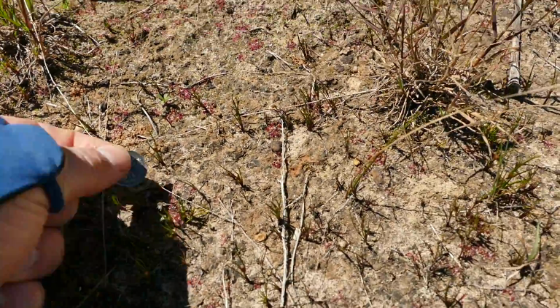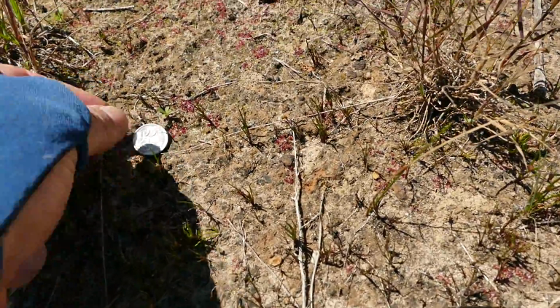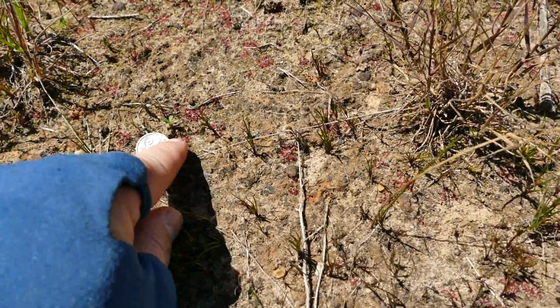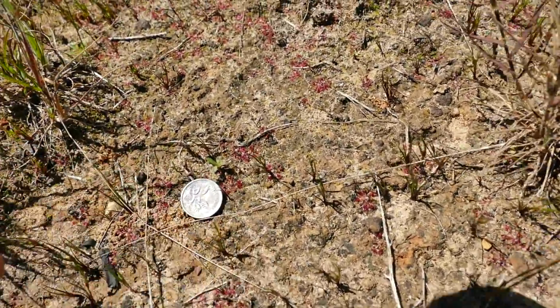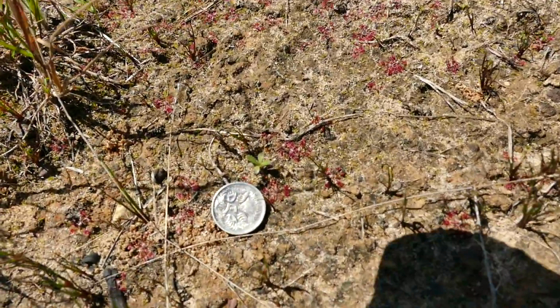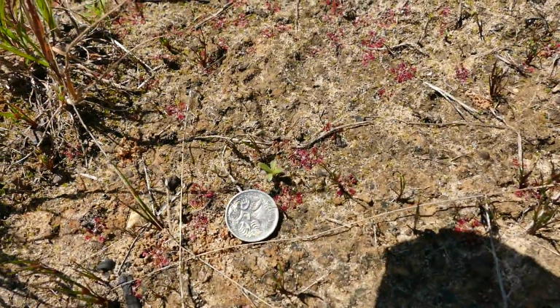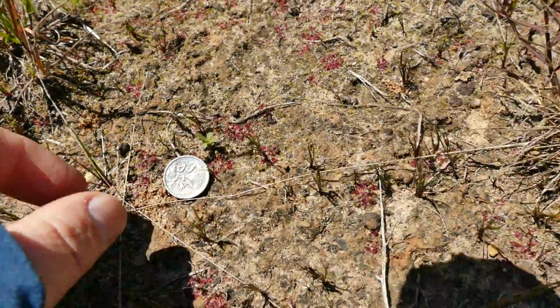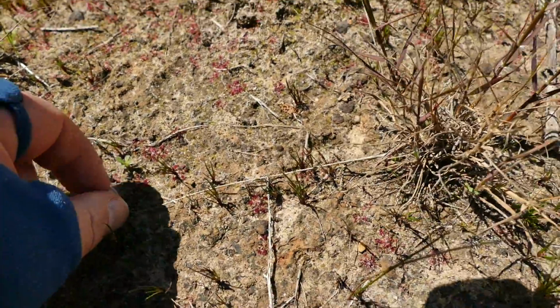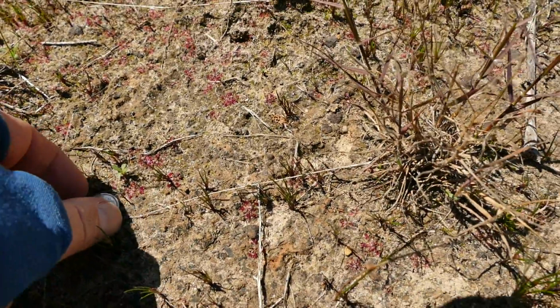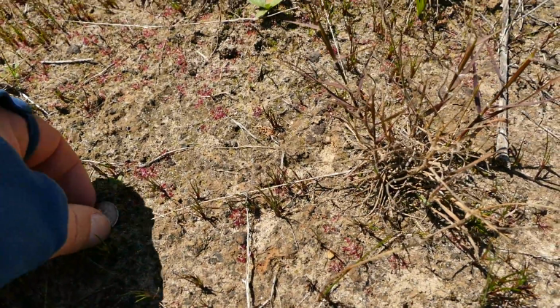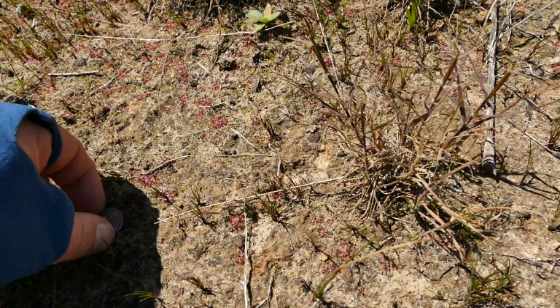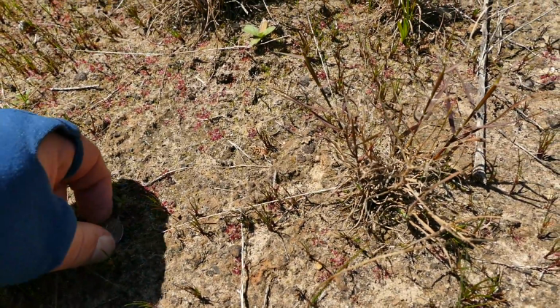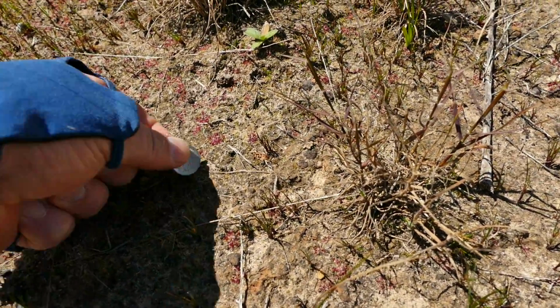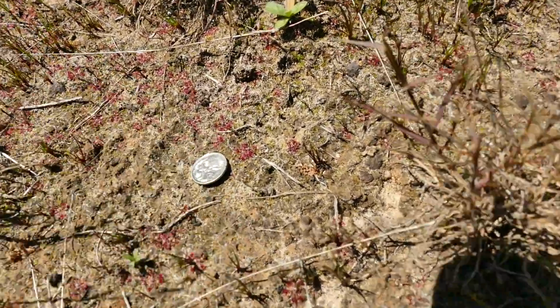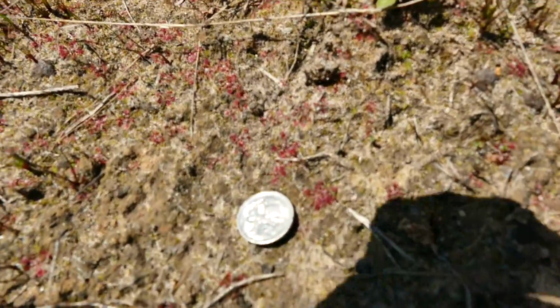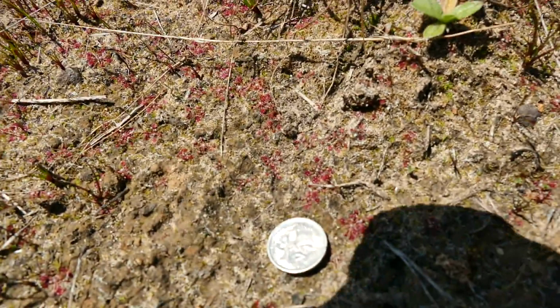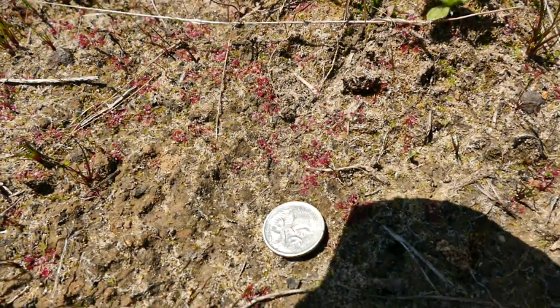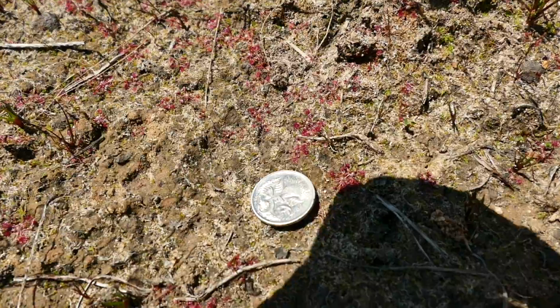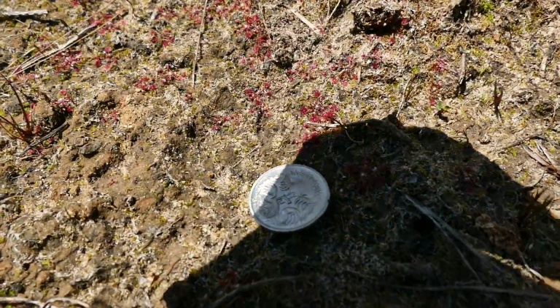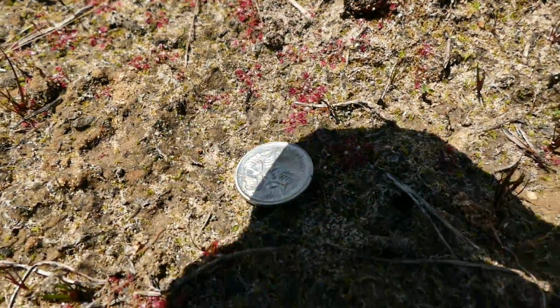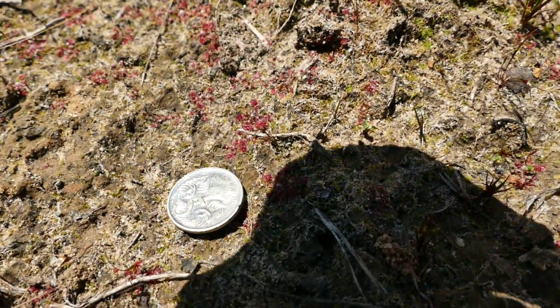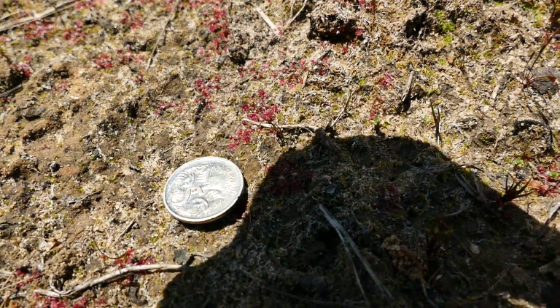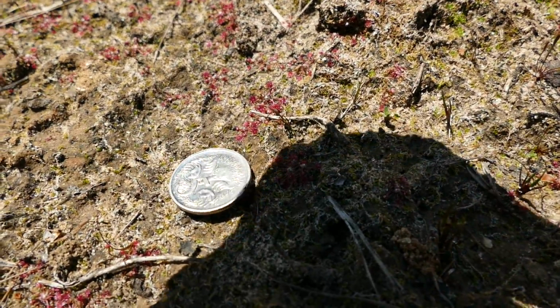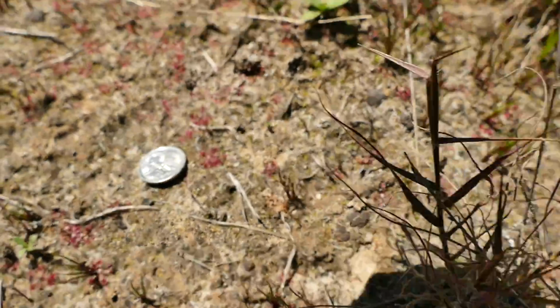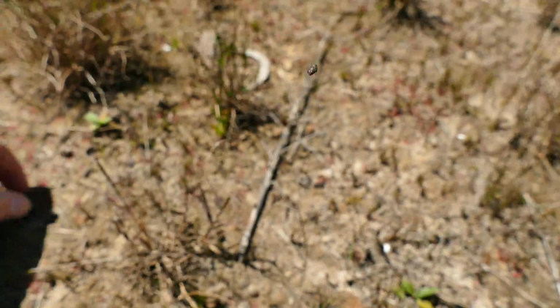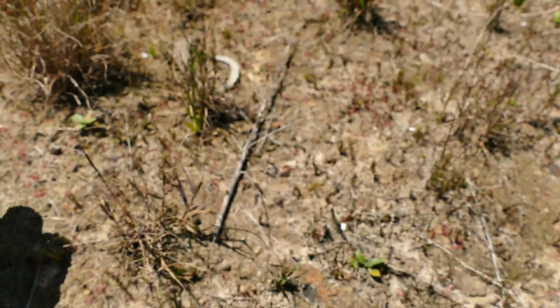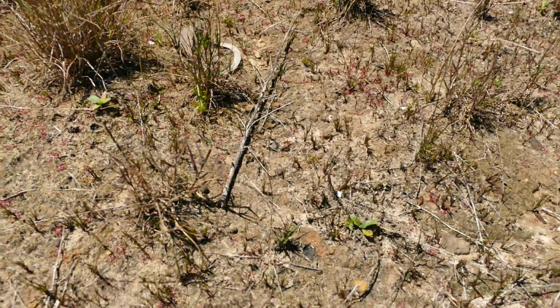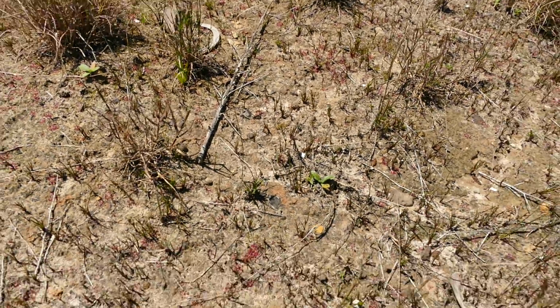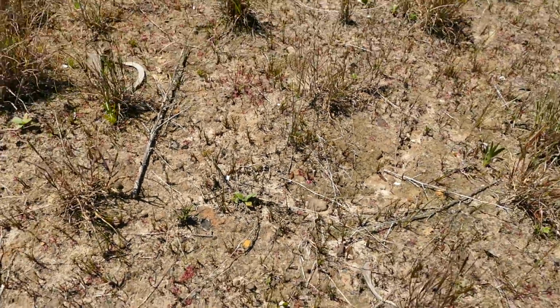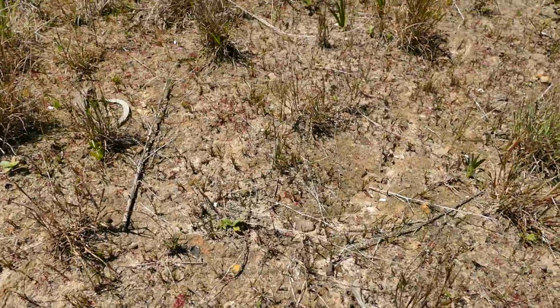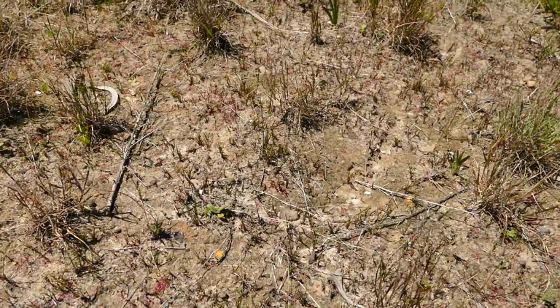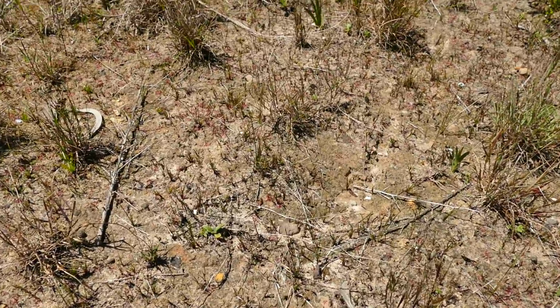They're all flowering, so they're all mature. You can't have the argument that they're not mature plants if they're able to put up flower stalks. Anyway, the argument is it's the smallest sundew in the world.